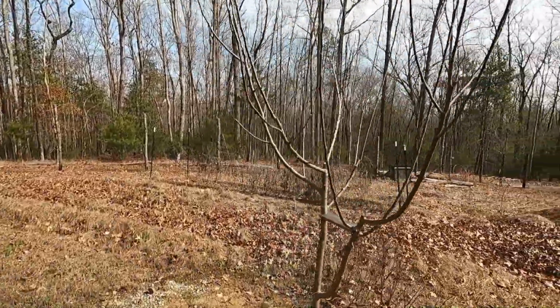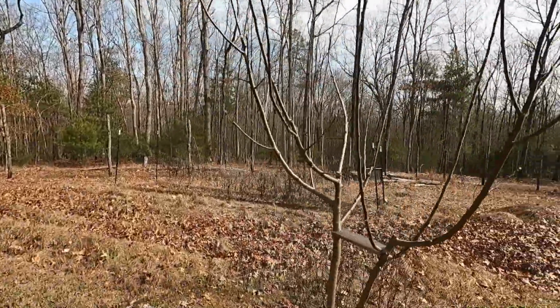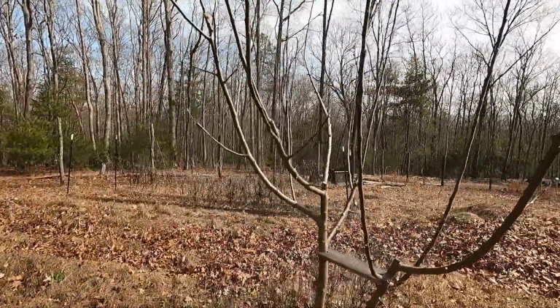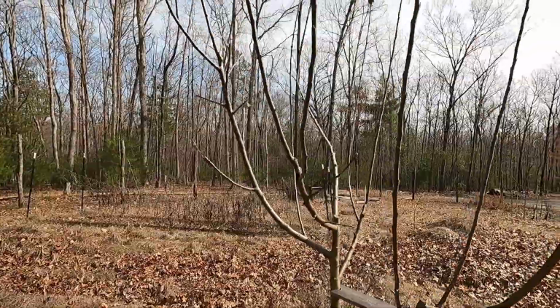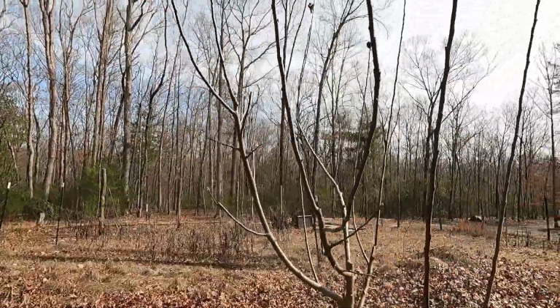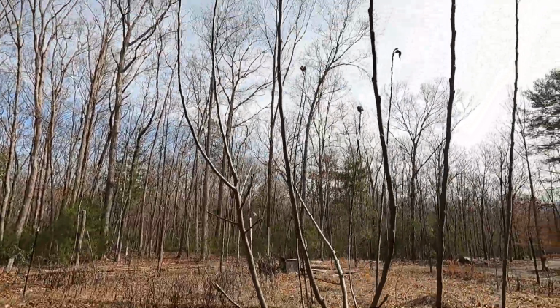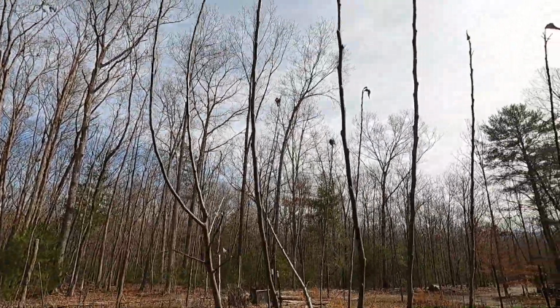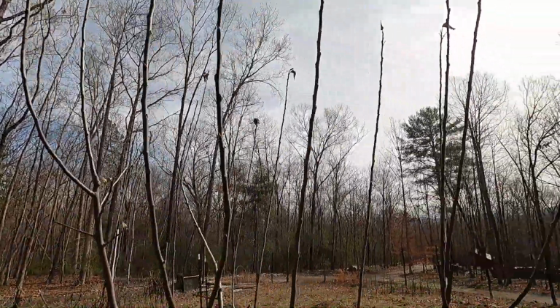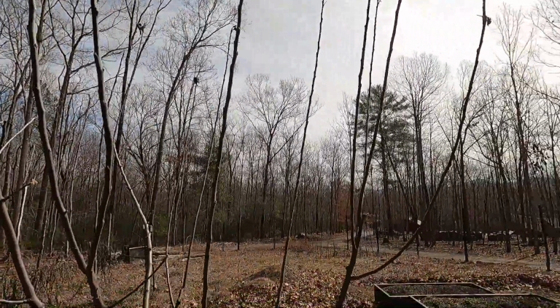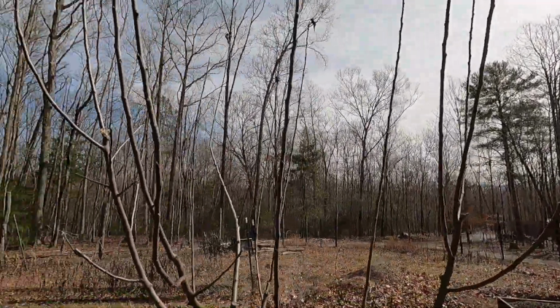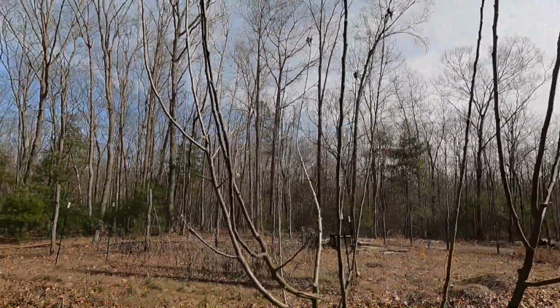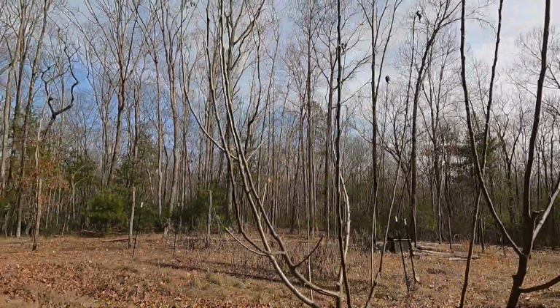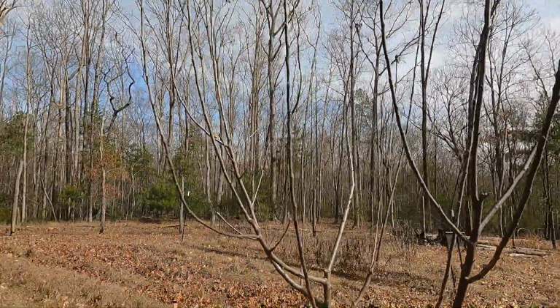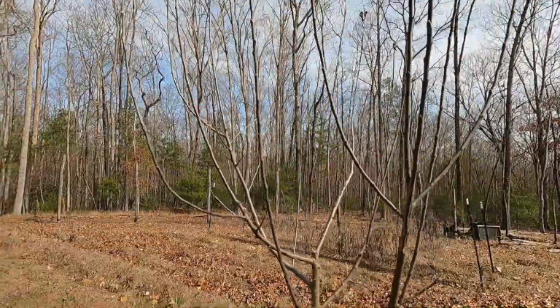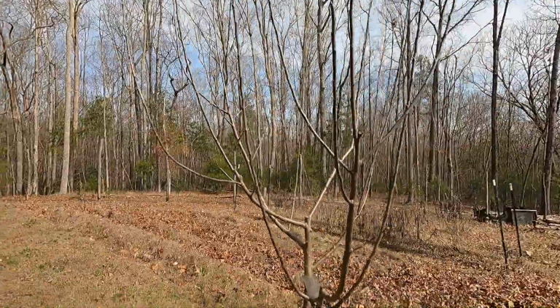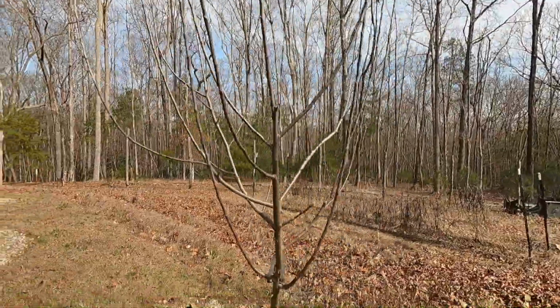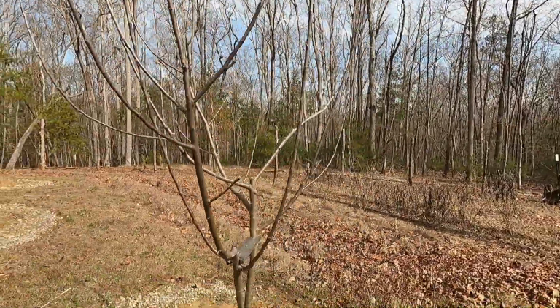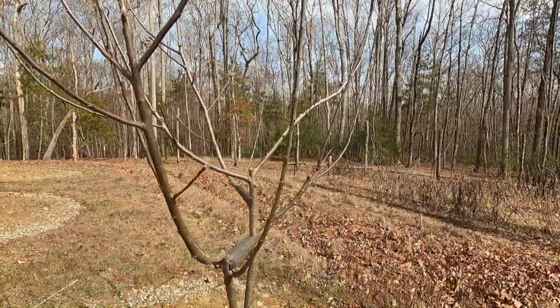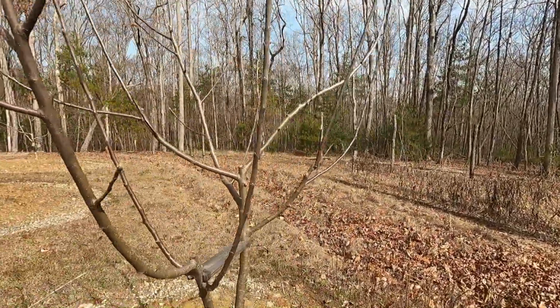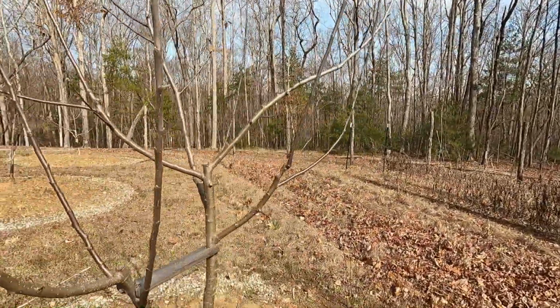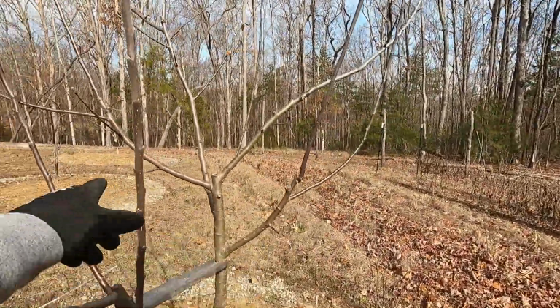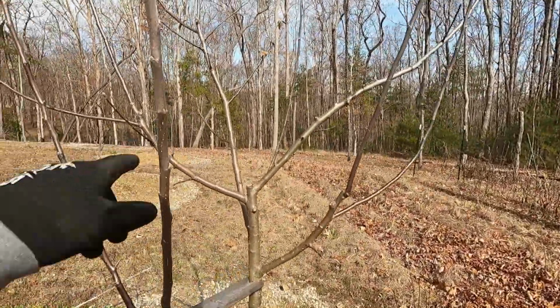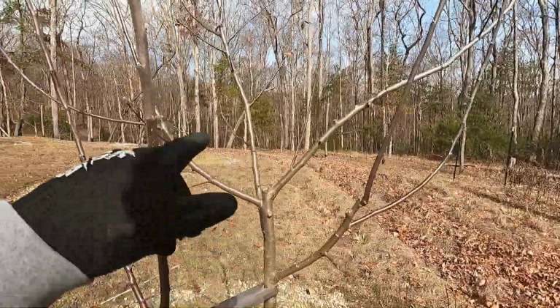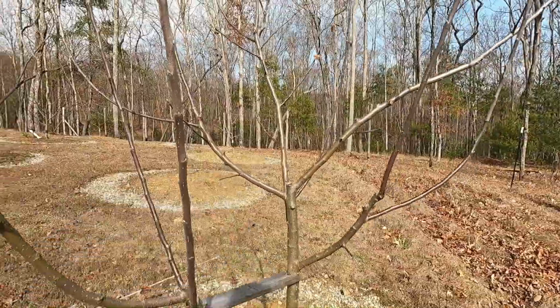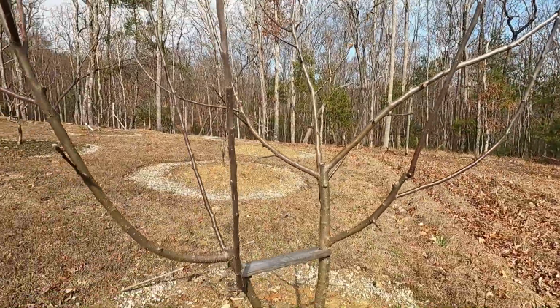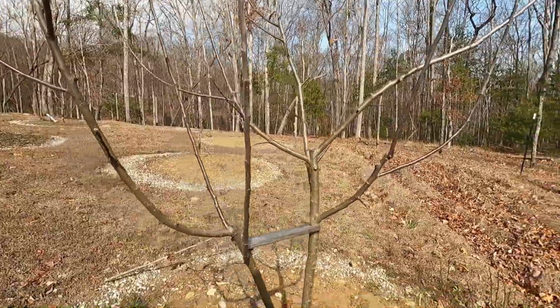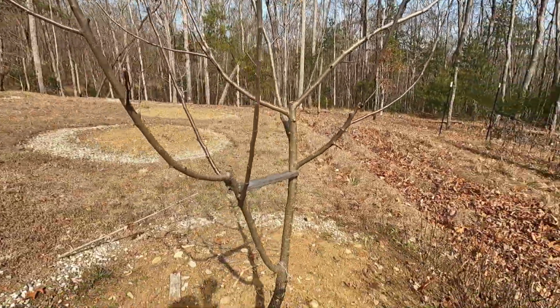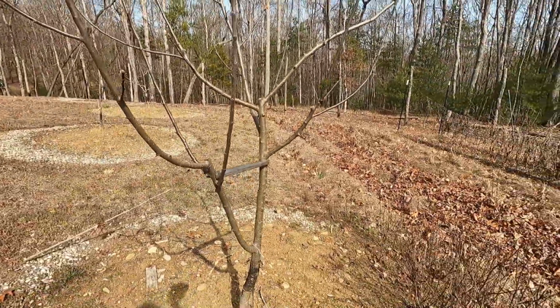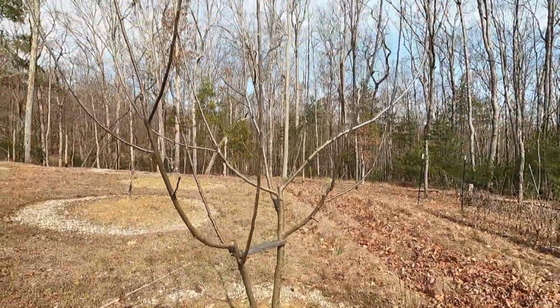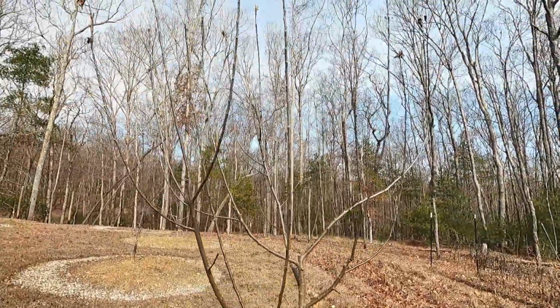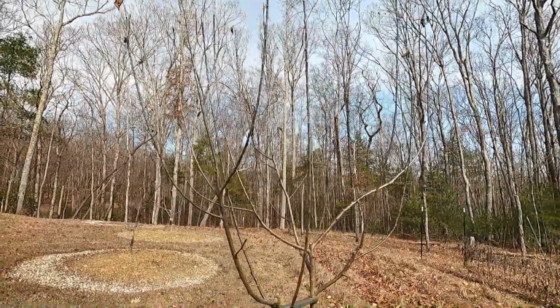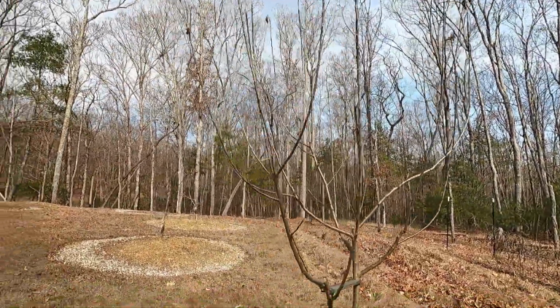Next up: Ashmead's Kernel. This is an old variety, supposed to be highly flavored. Didn't get any apples on it last year, but we do have fruit buds and fruit spurs so we should get fruit off it this year. This tree is only three years old.